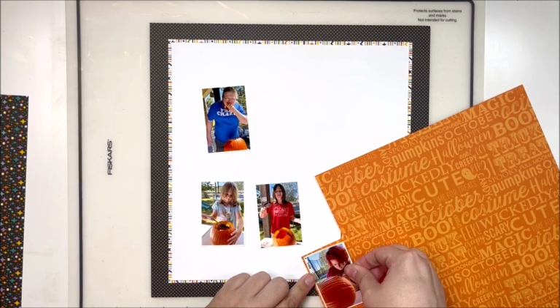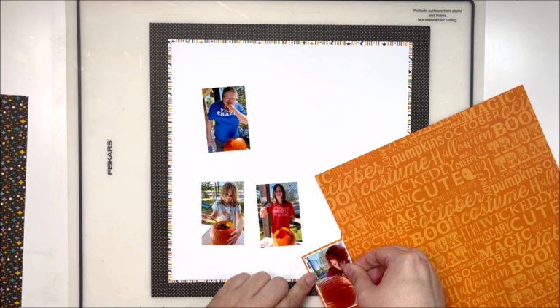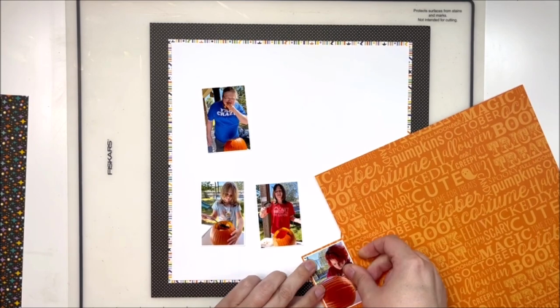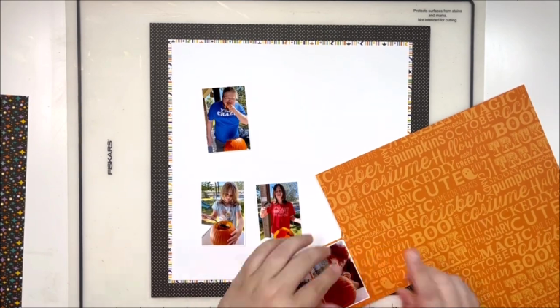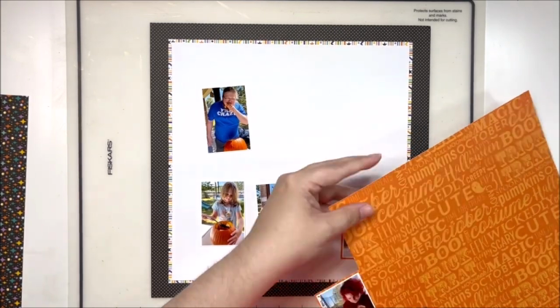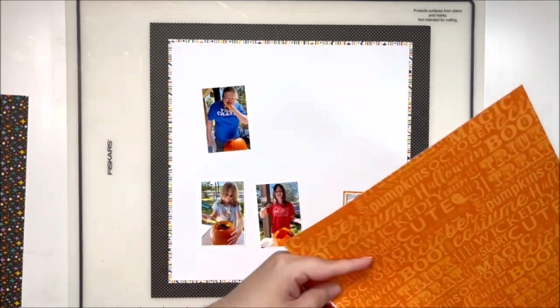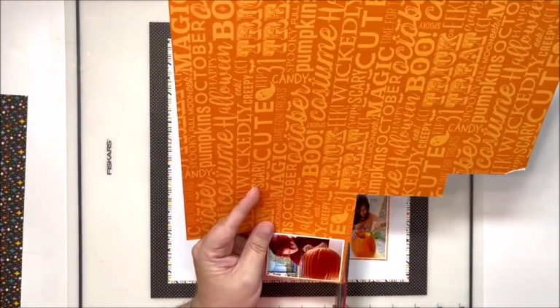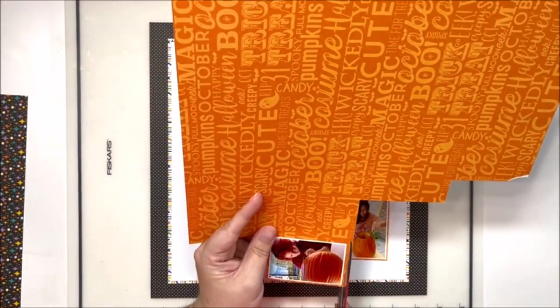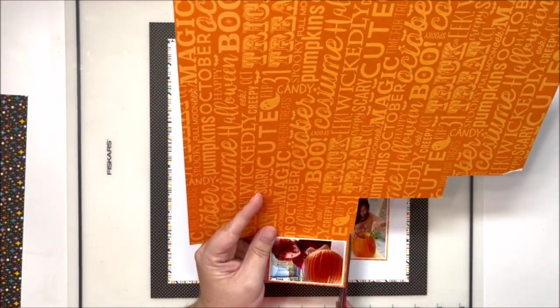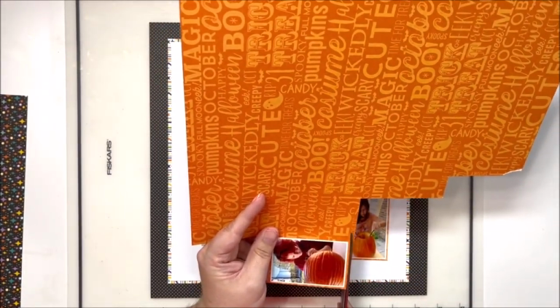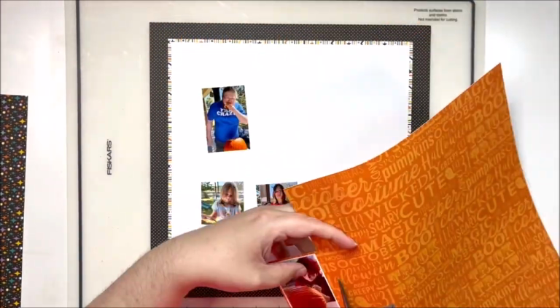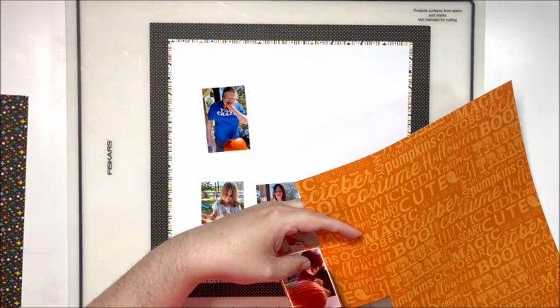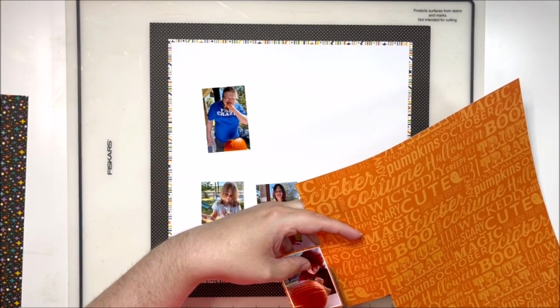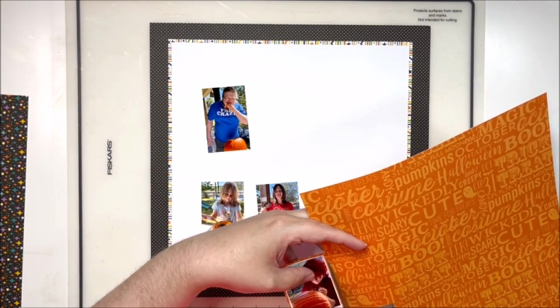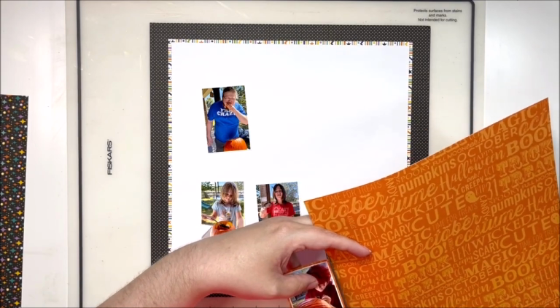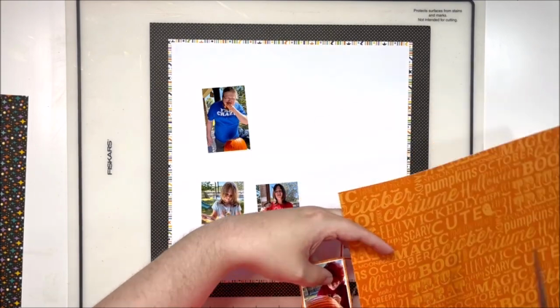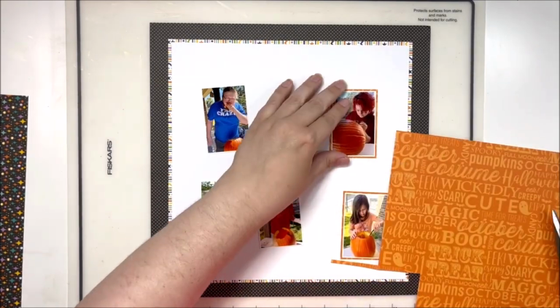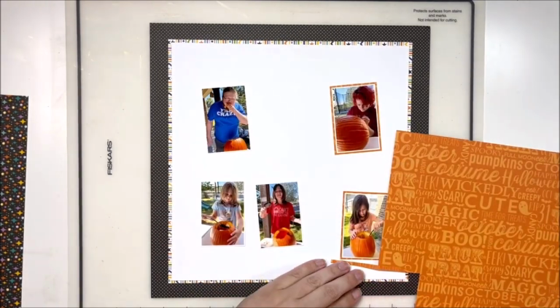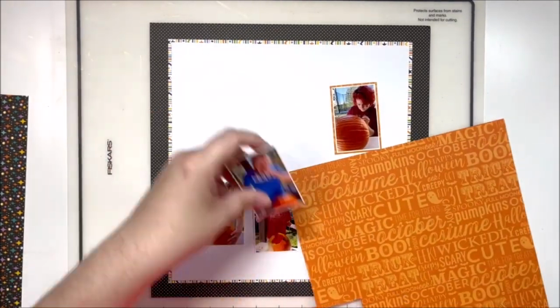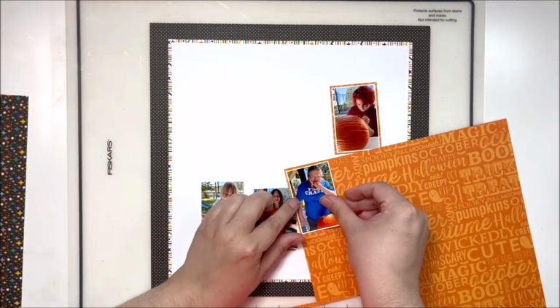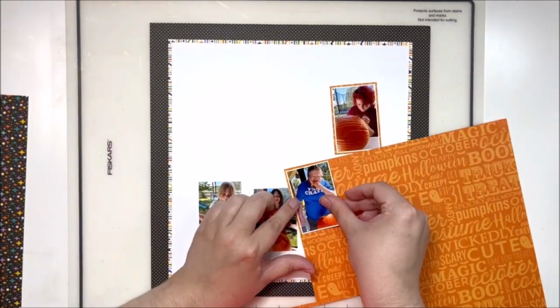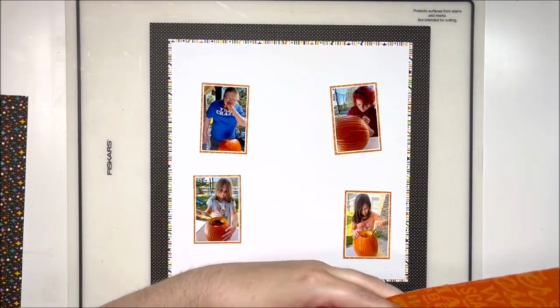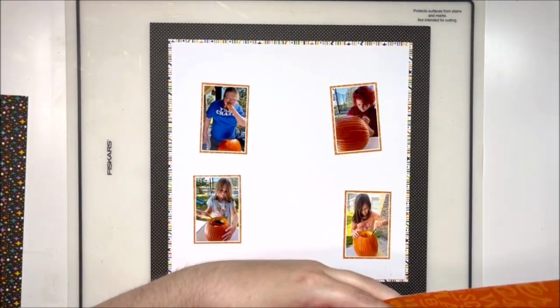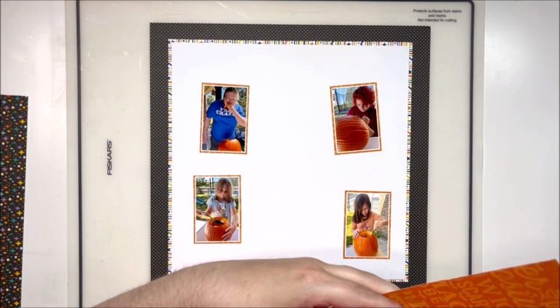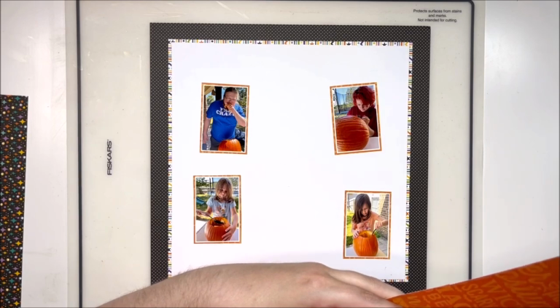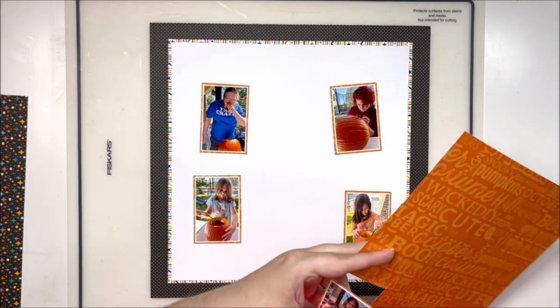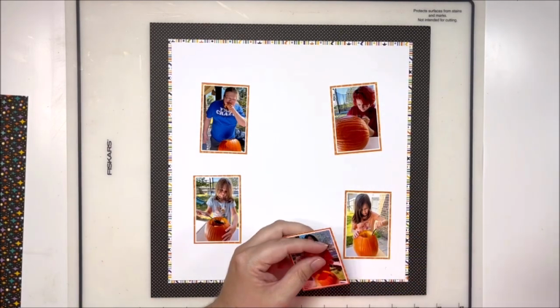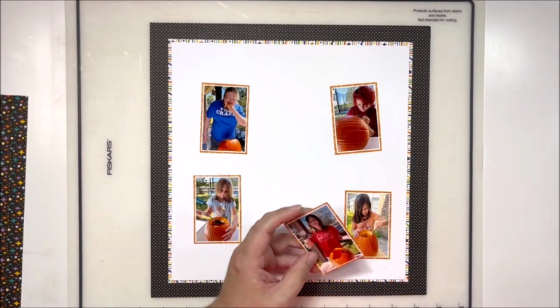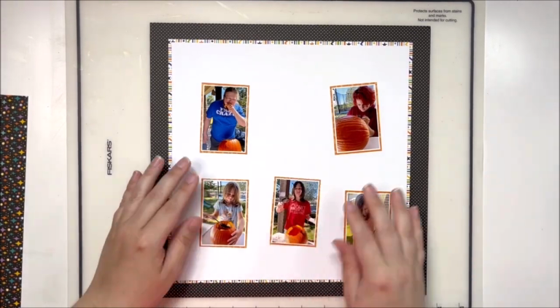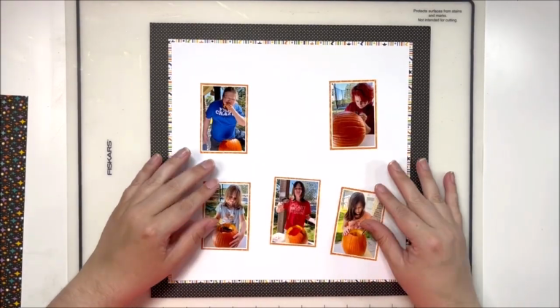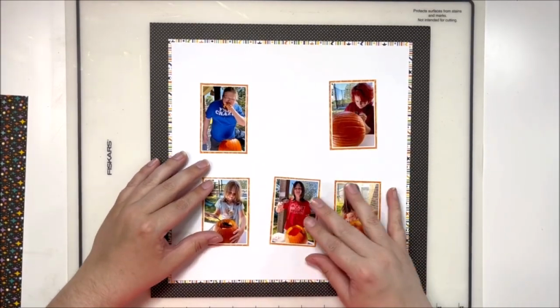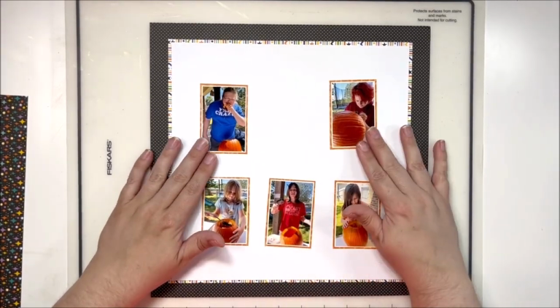I don't do smaller photos every time — I tend to stick to three-by-fours for the most part, occasionally four-by-sixes, but two-by-threes are fun to just kind of mix it up a little bit.